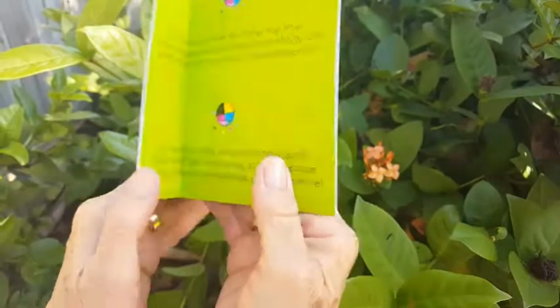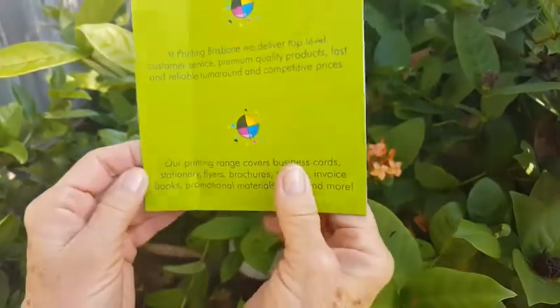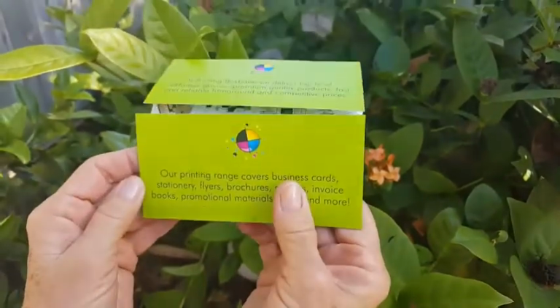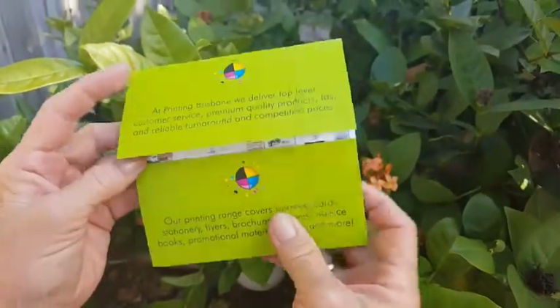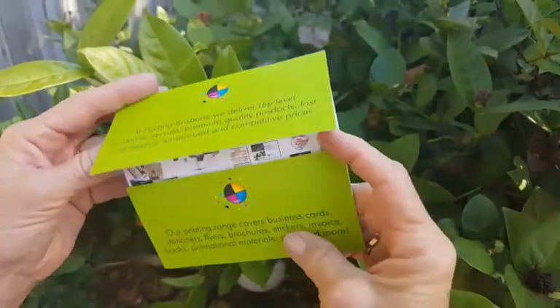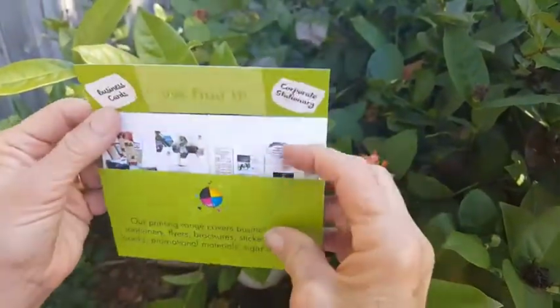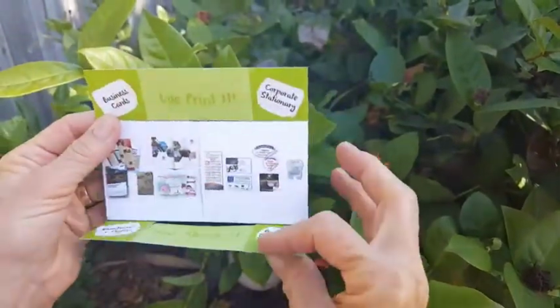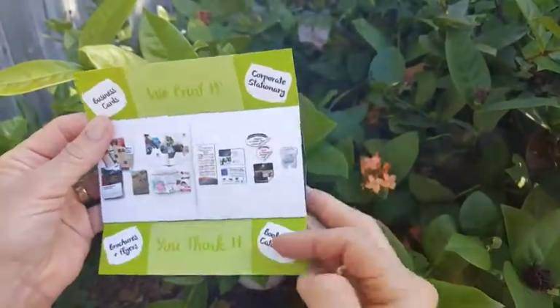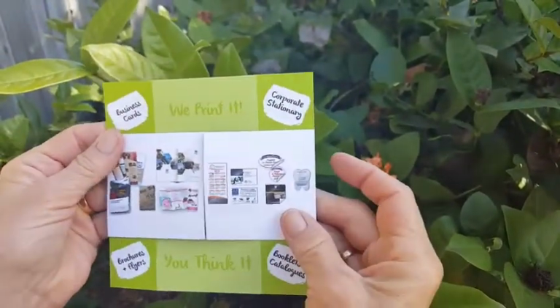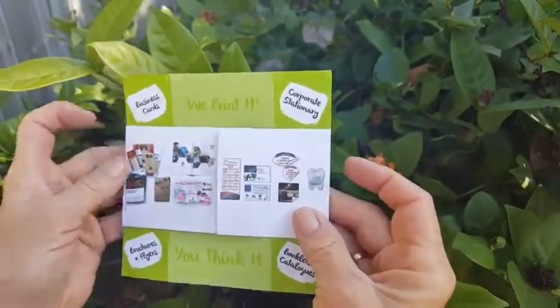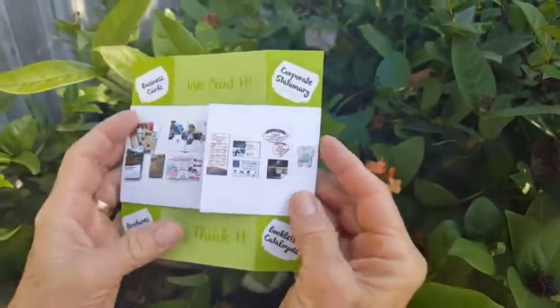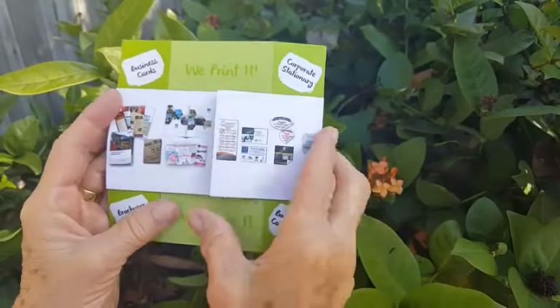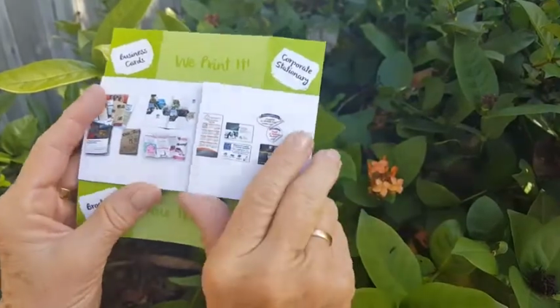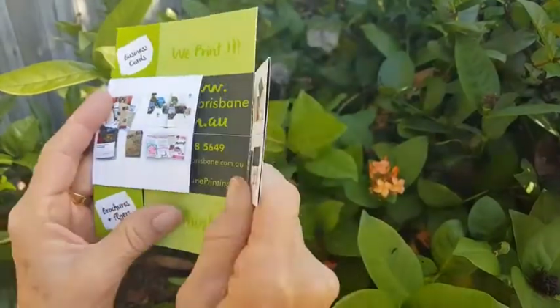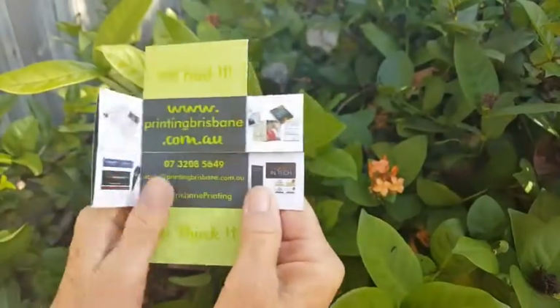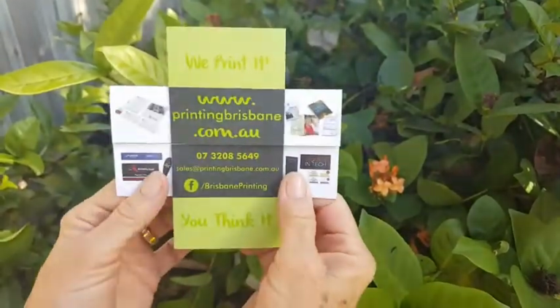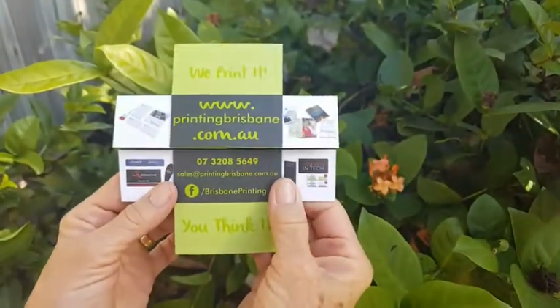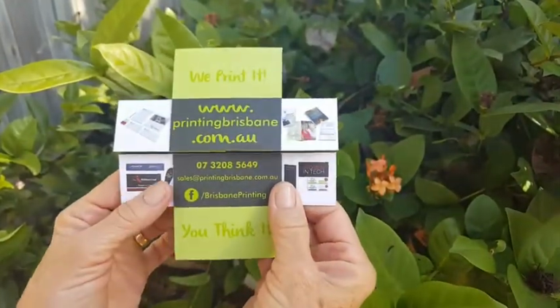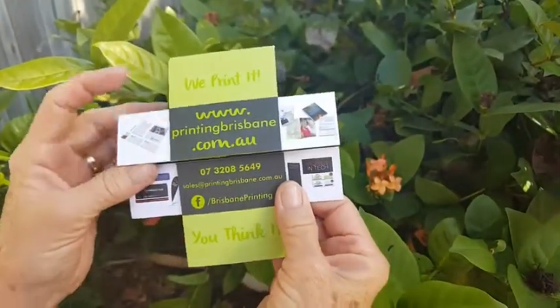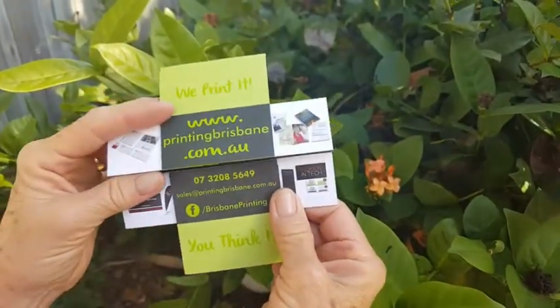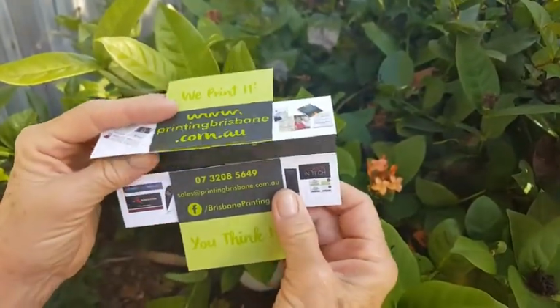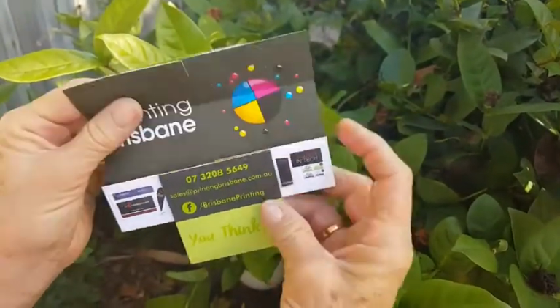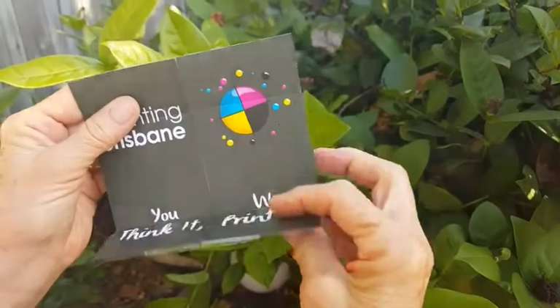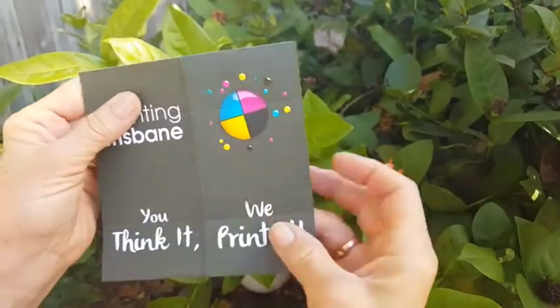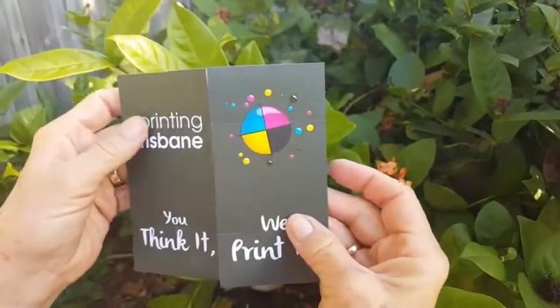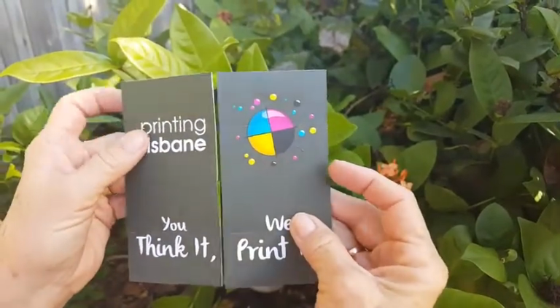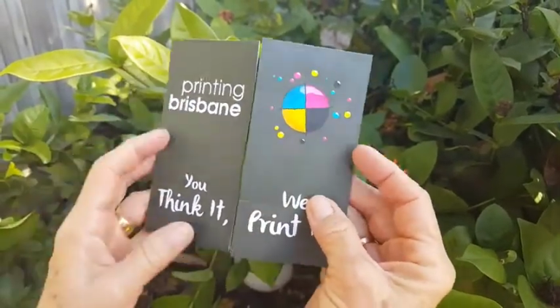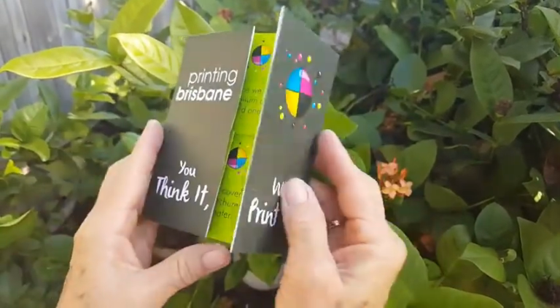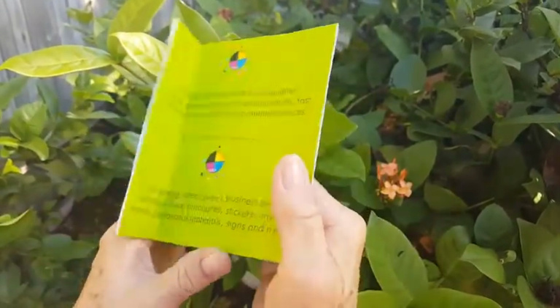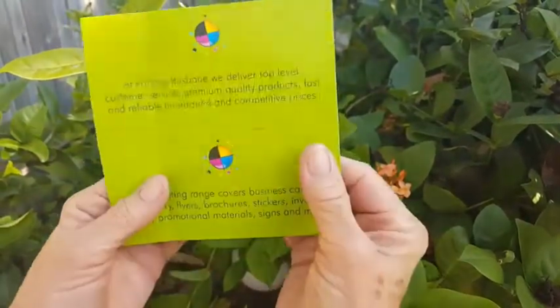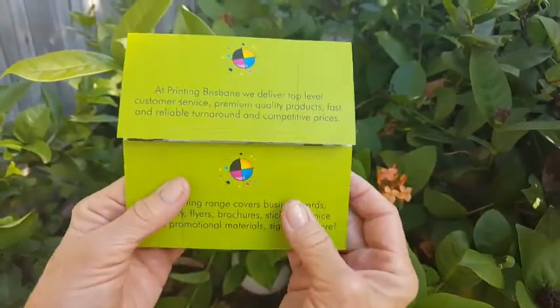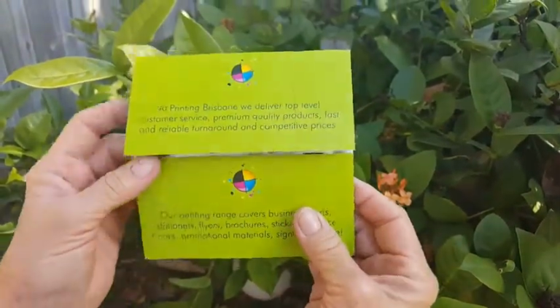It's something you can pop in the post, which people aren't going to throw out. Also a pretty nifty way to display your menu — if you've got a little tapas menu or something like that. It's something we're pretty excited about and we know looks awesome.